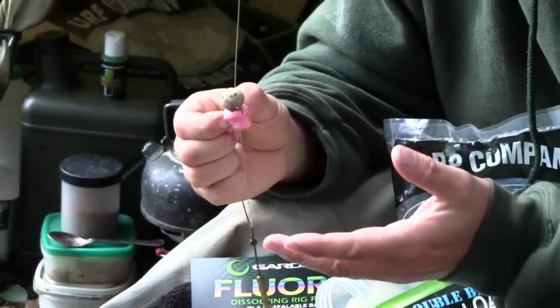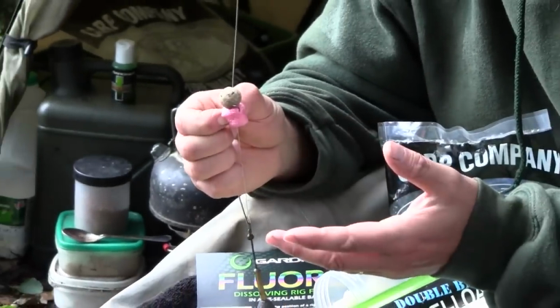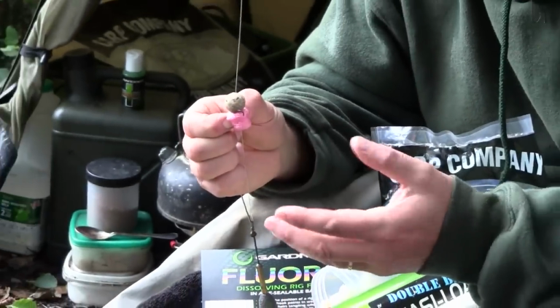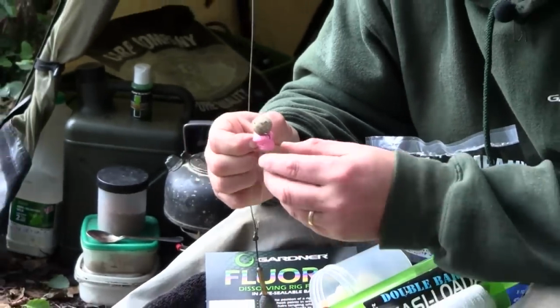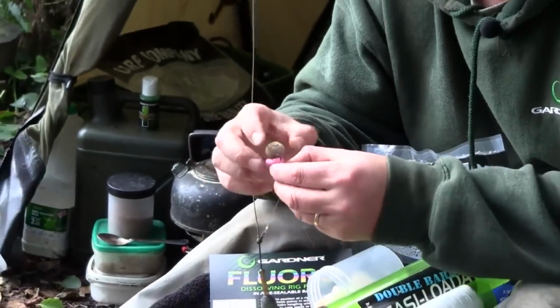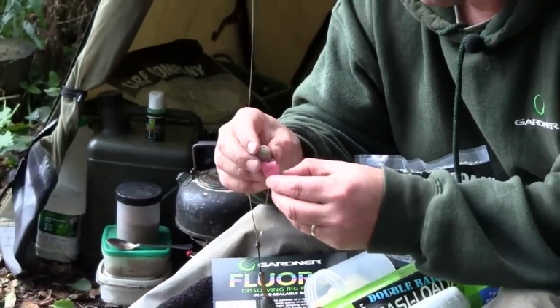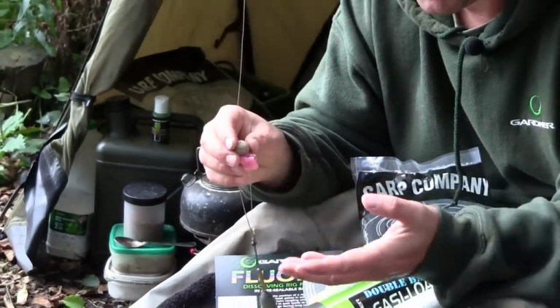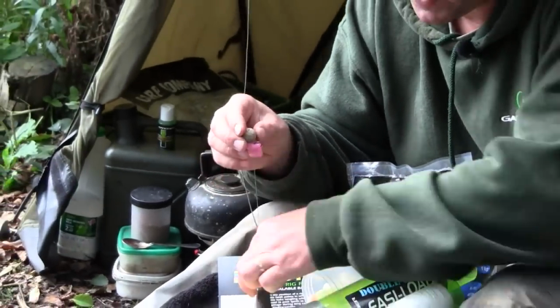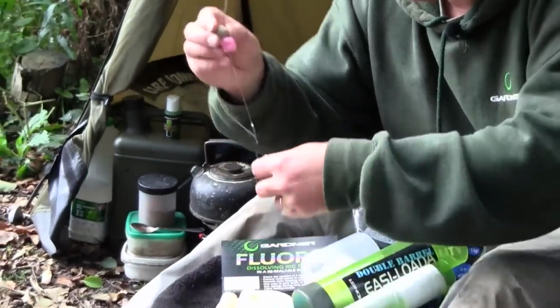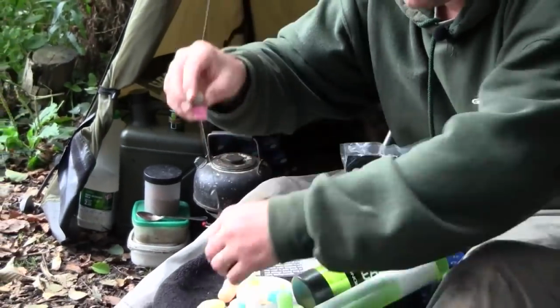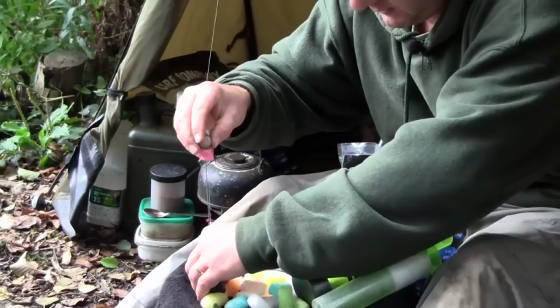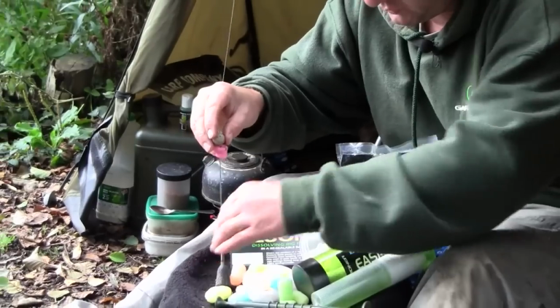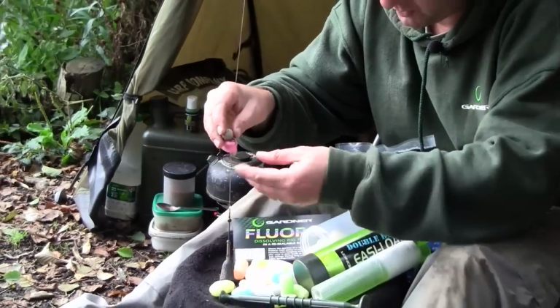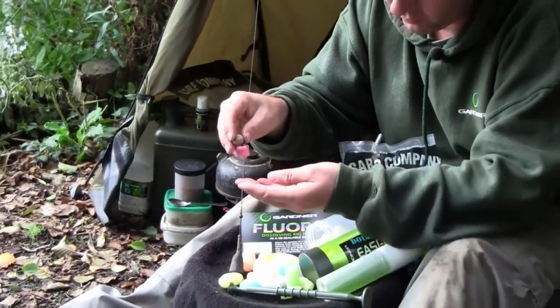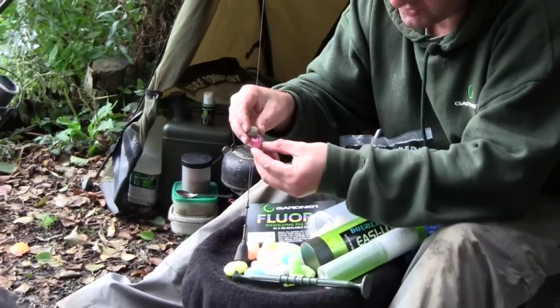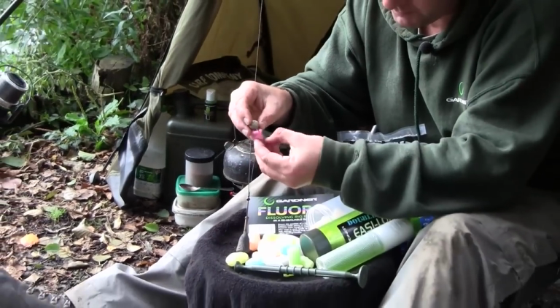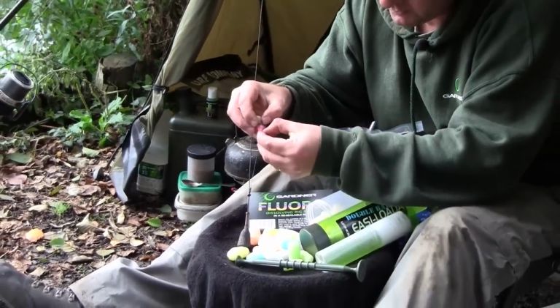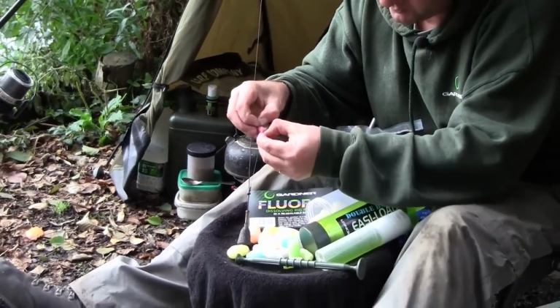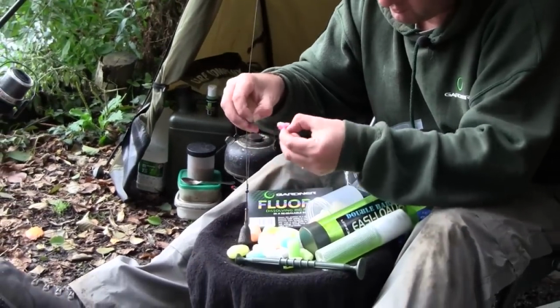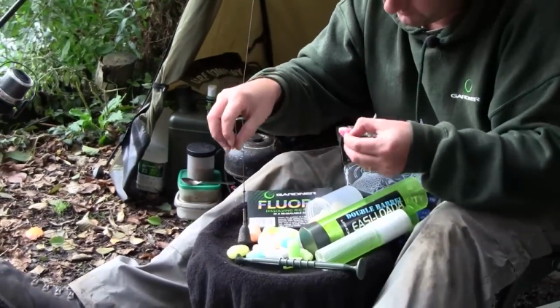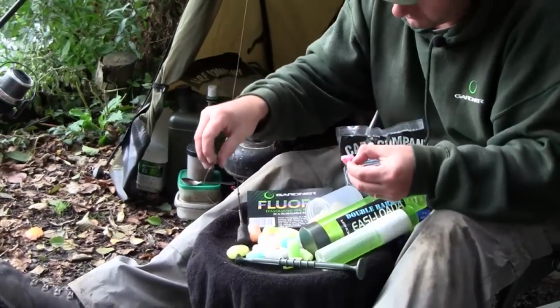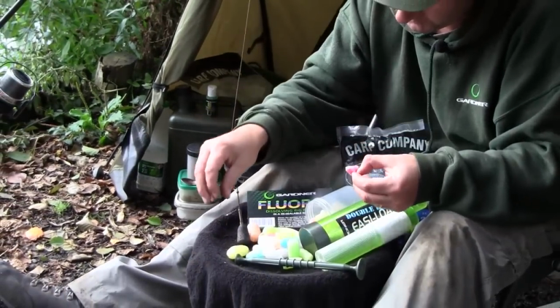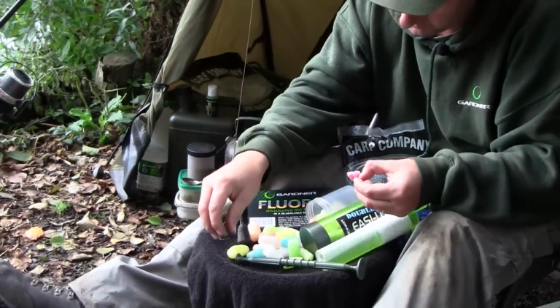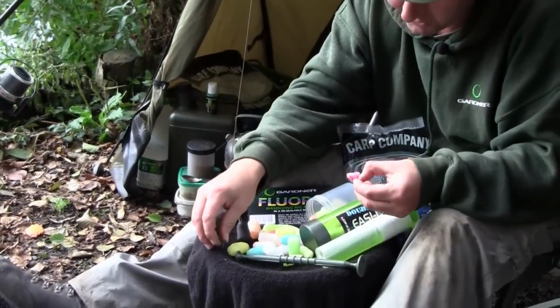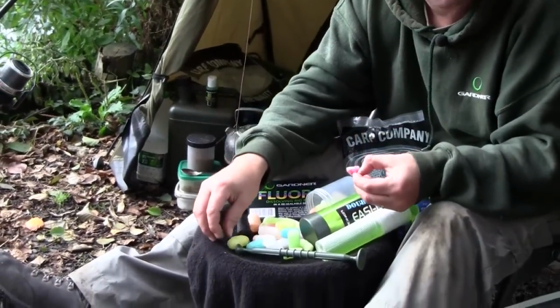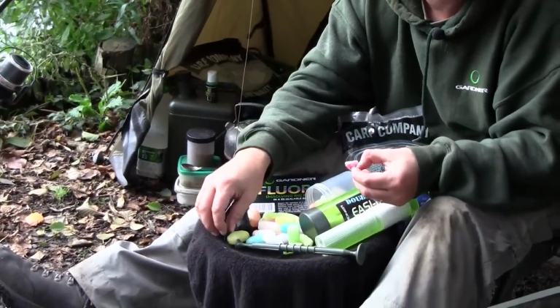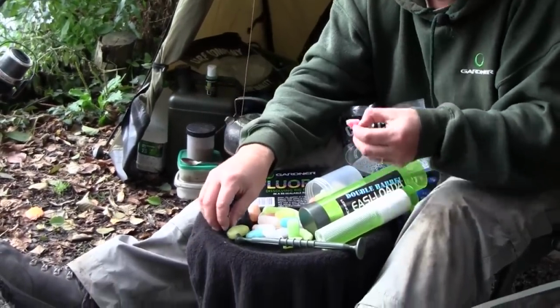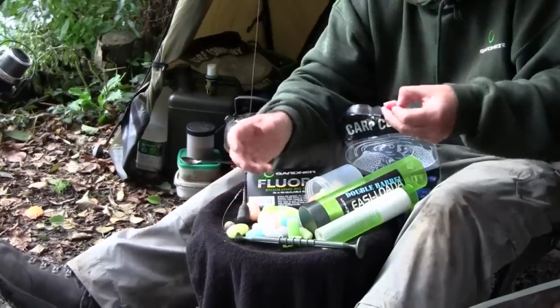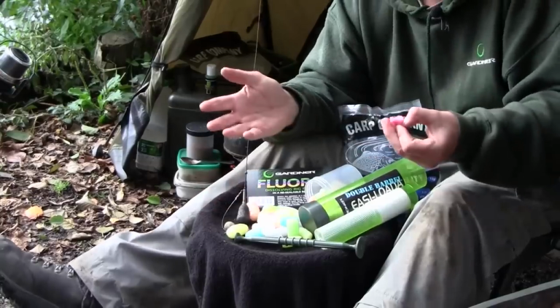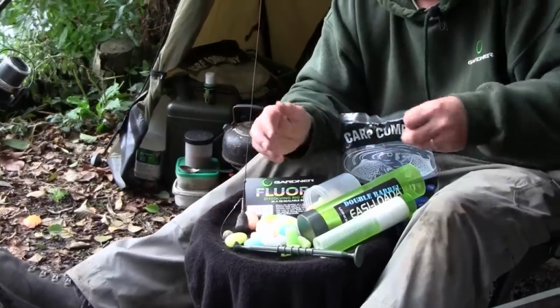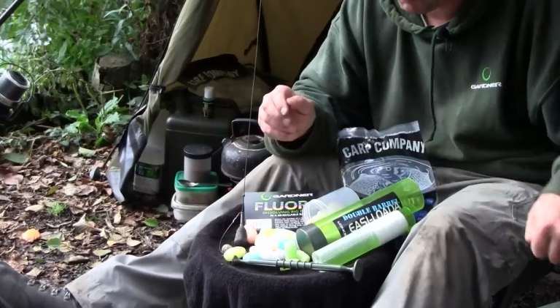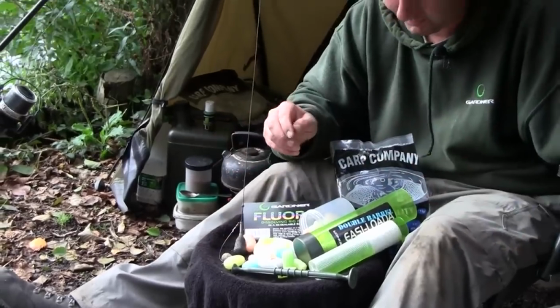It is as simple as that really. Once it is on the lake bed the lead will hit the bottom, it will hold the rig up, it will dissolve off, and your rig will lay gently down onto the lake bed. You can use it with bottom baits or pop ups.